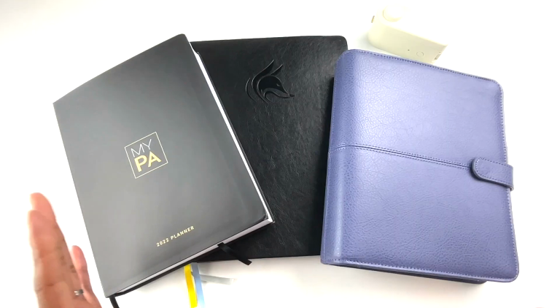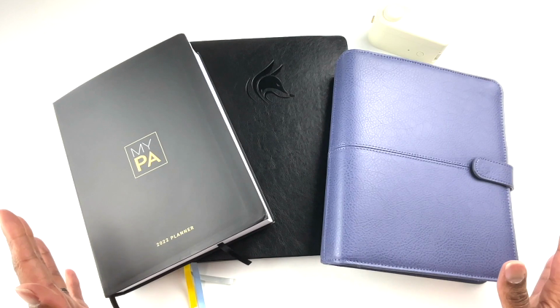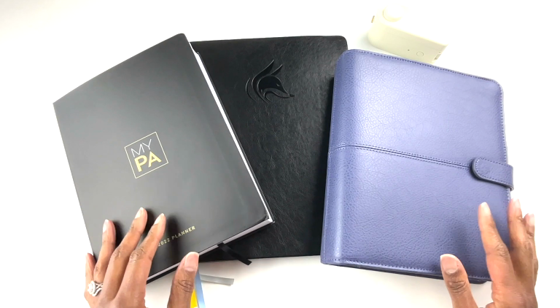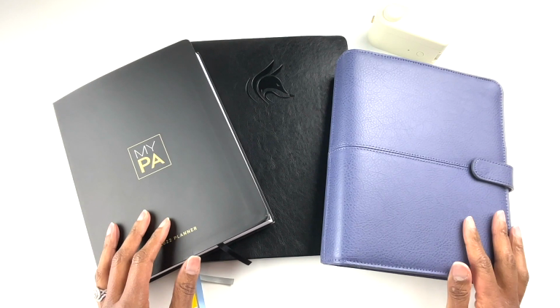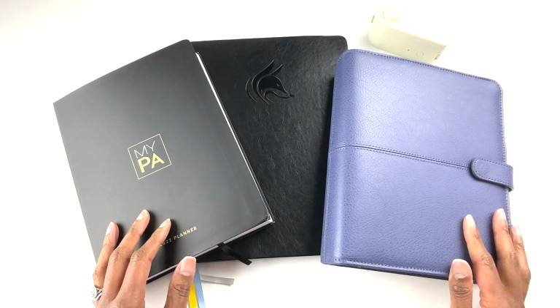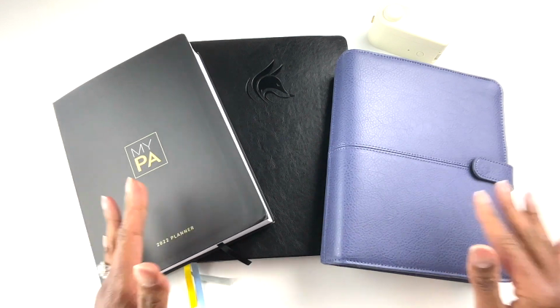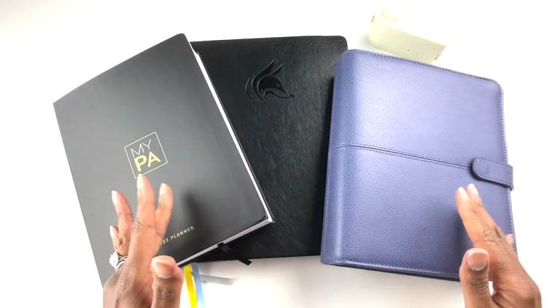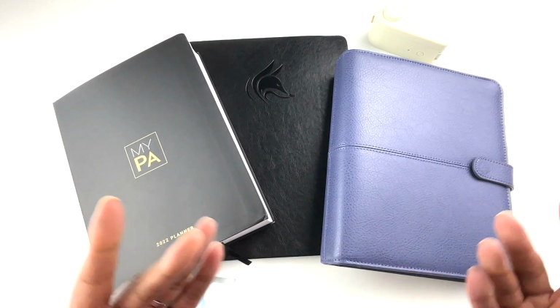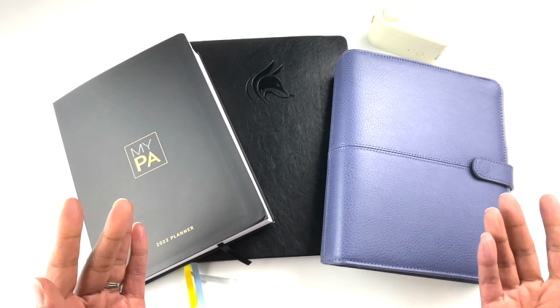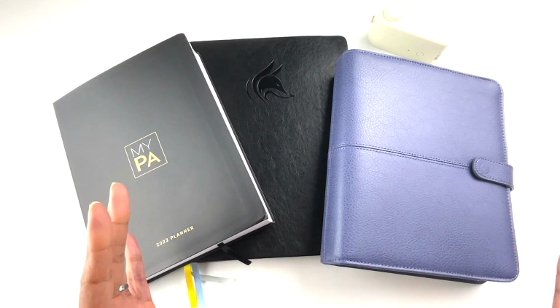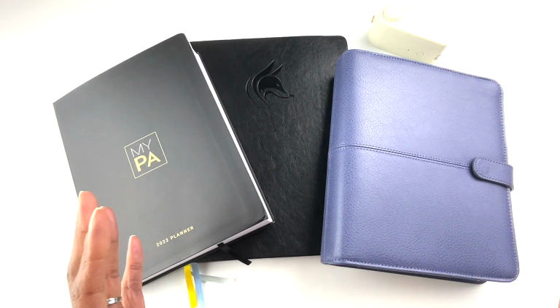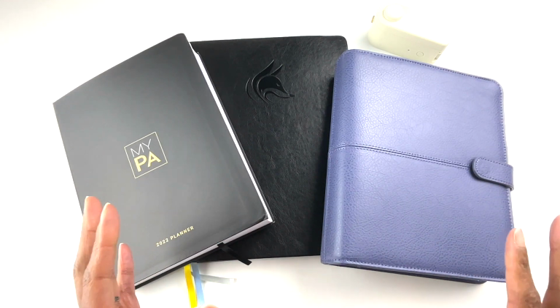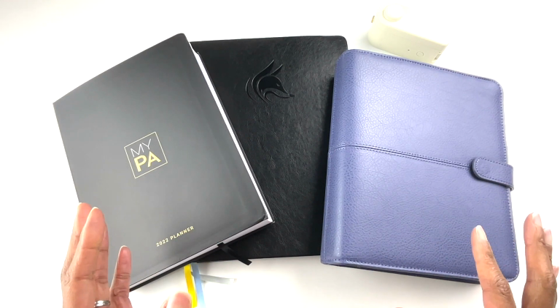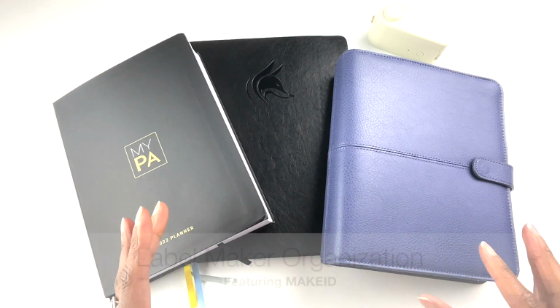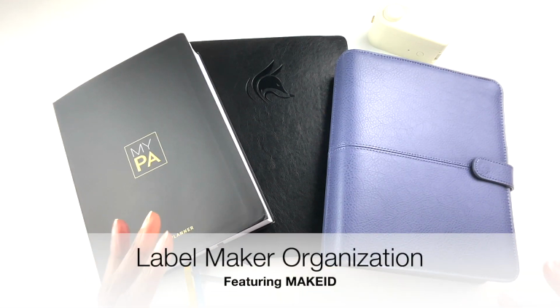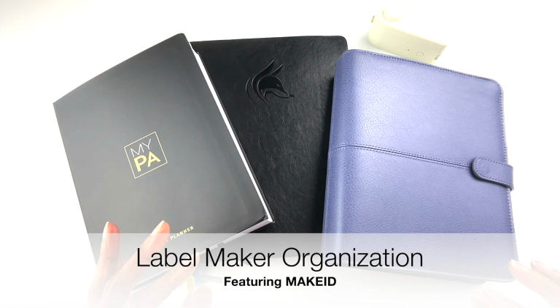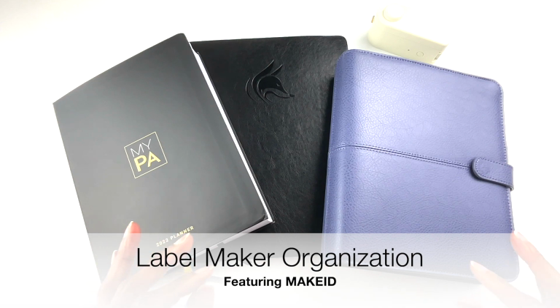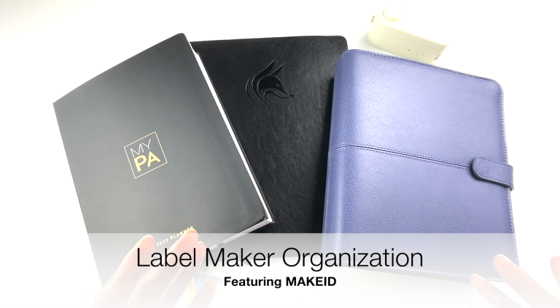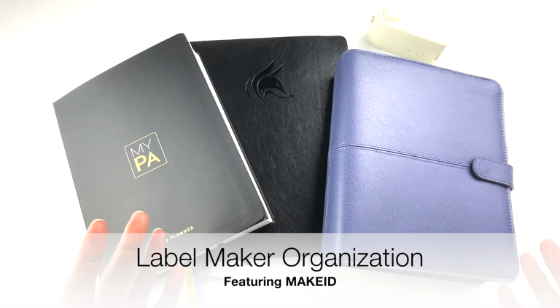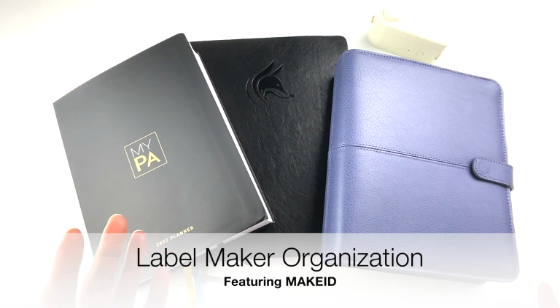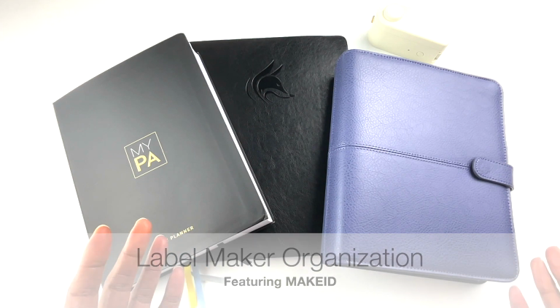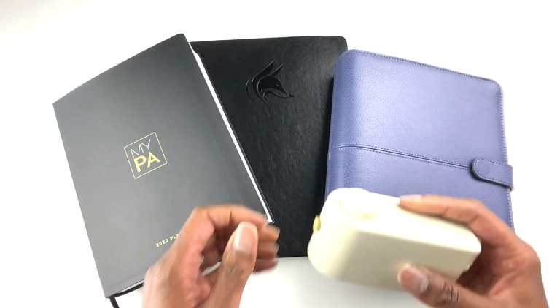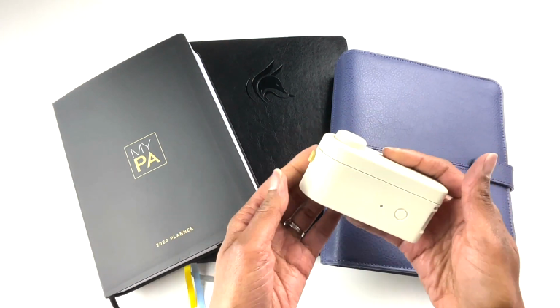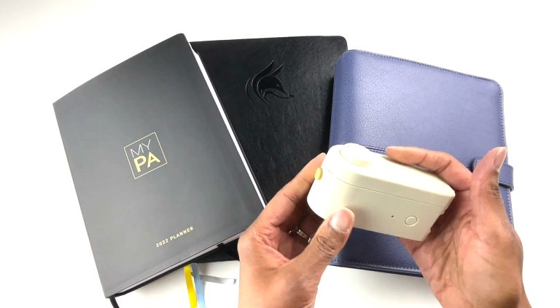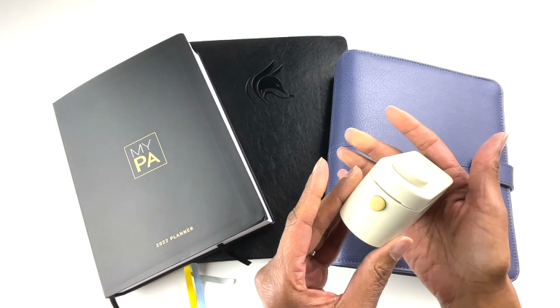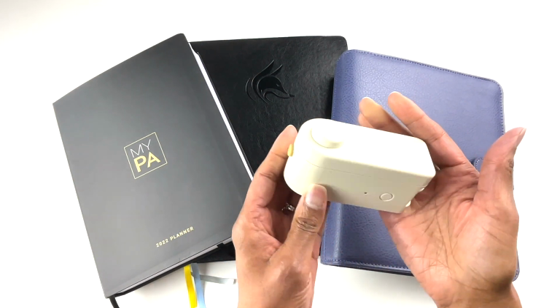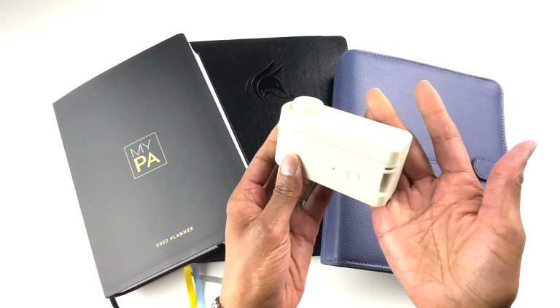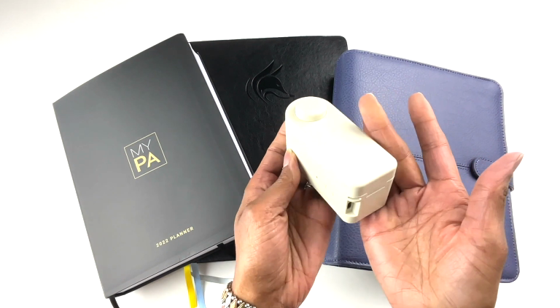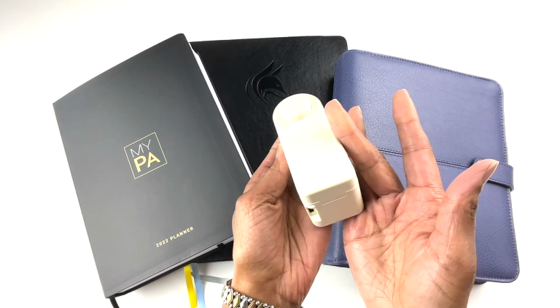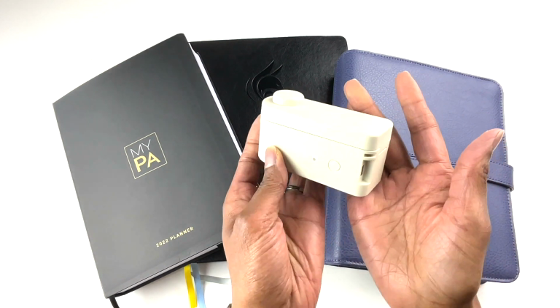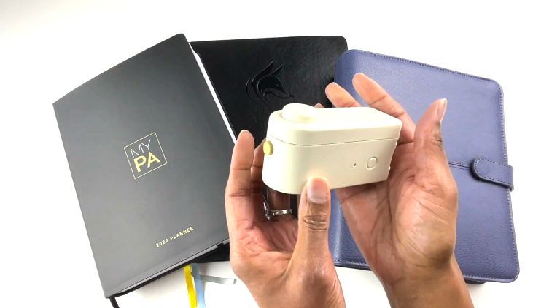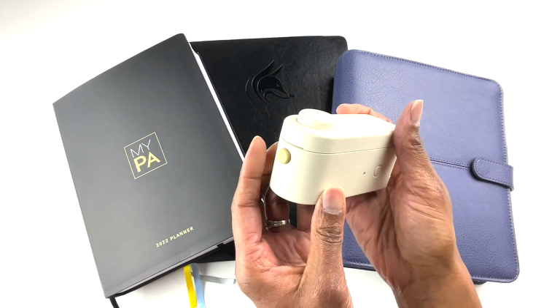Hello, my friends, I hope you are doing well. In this video, I'm going to talk about how a label maker can help you stay organized, especially as it relates to your planner. I want to thank the Make ID company for sending me this label maker to do an honest review.